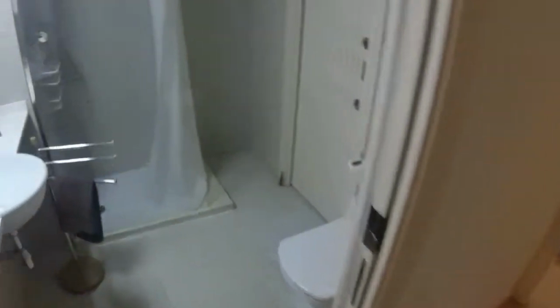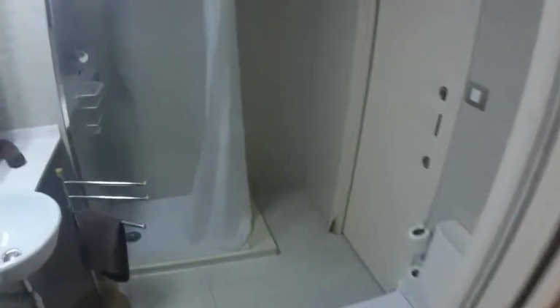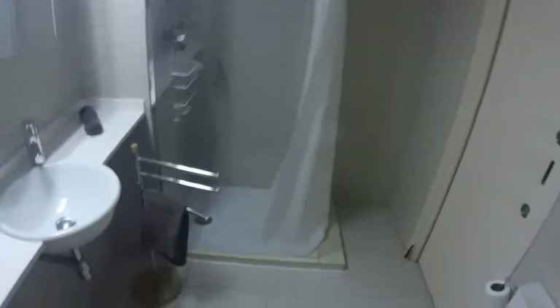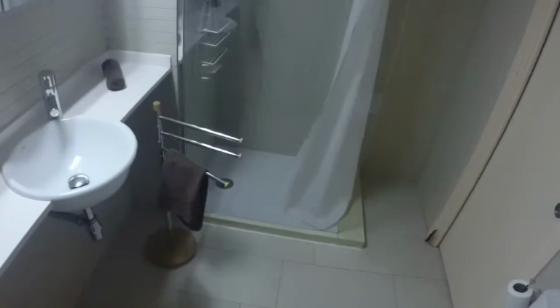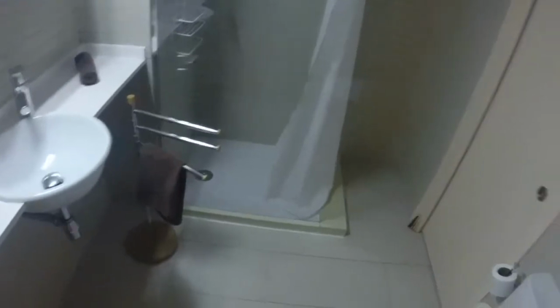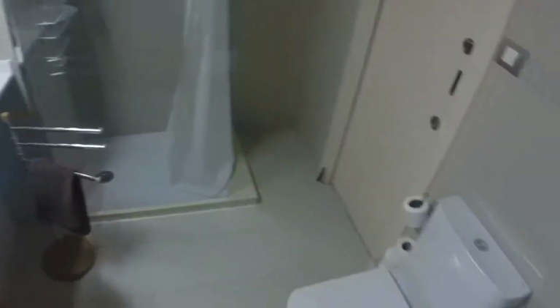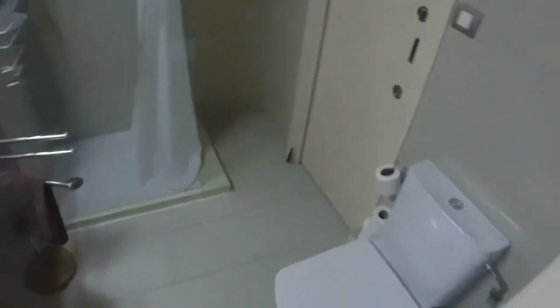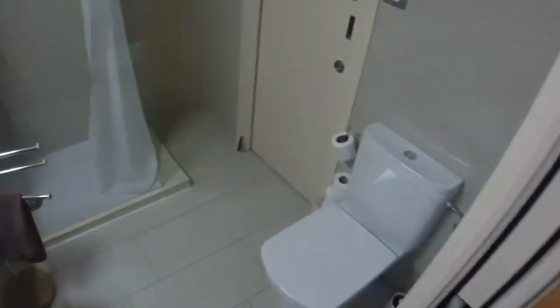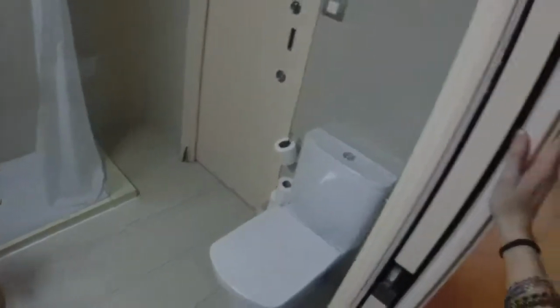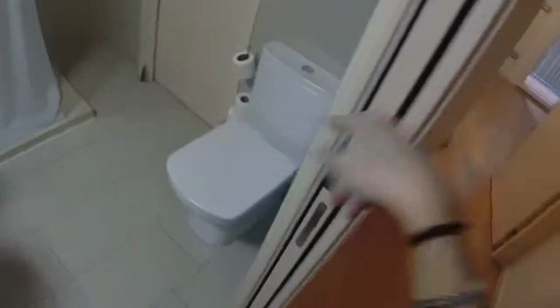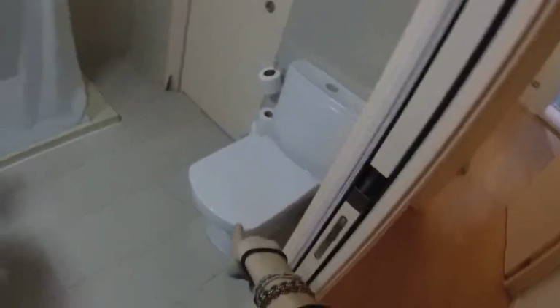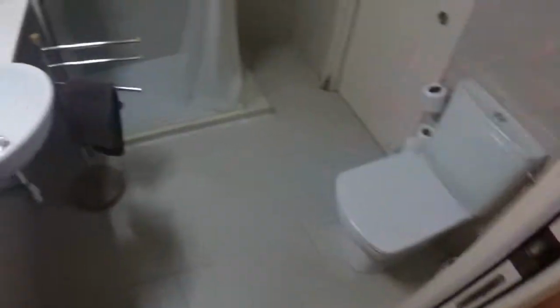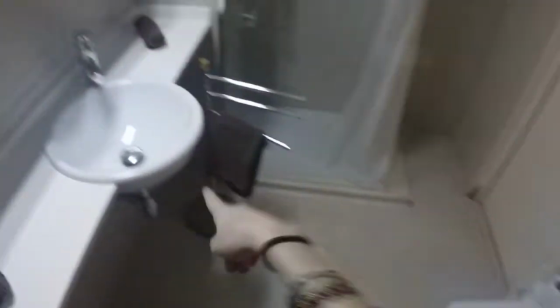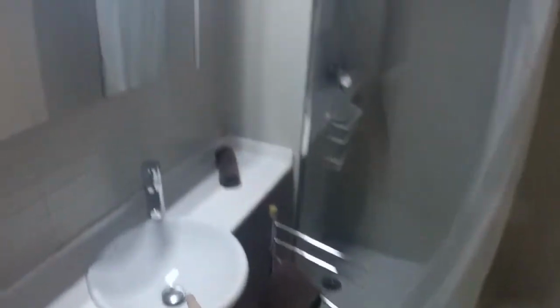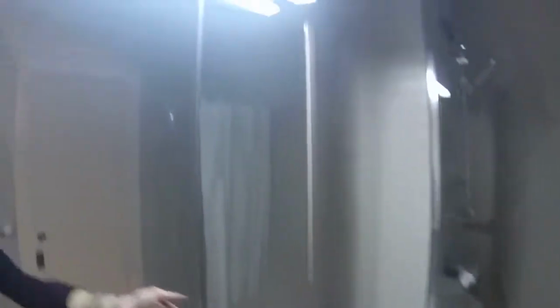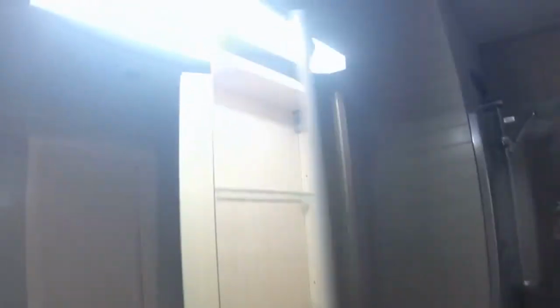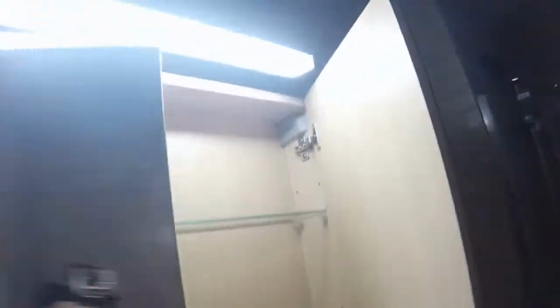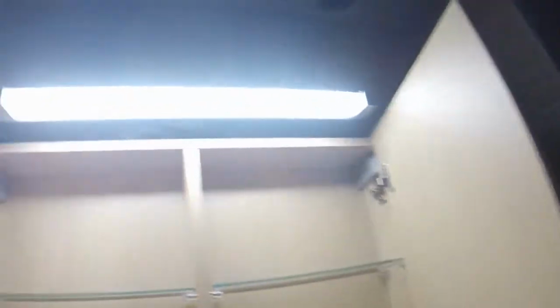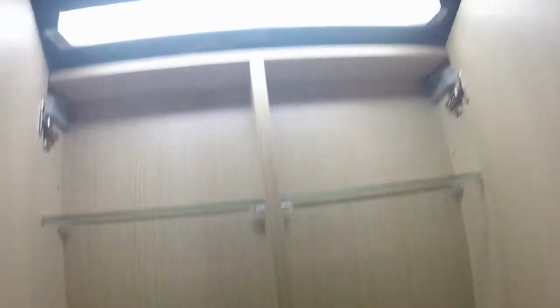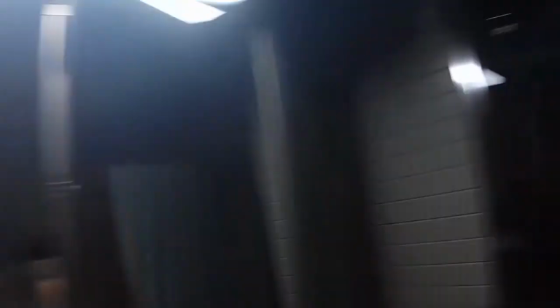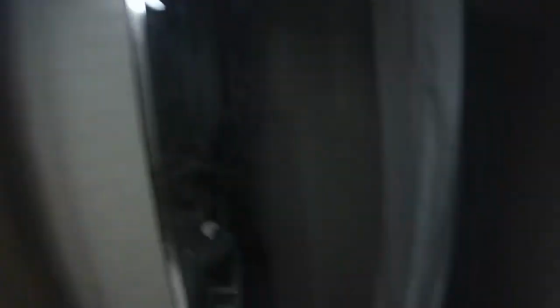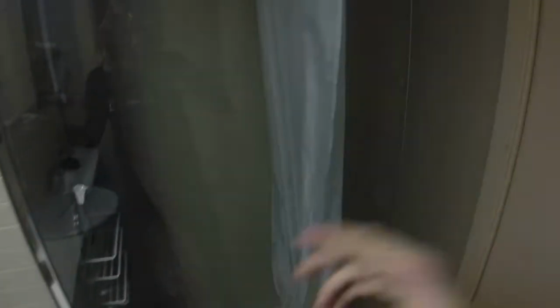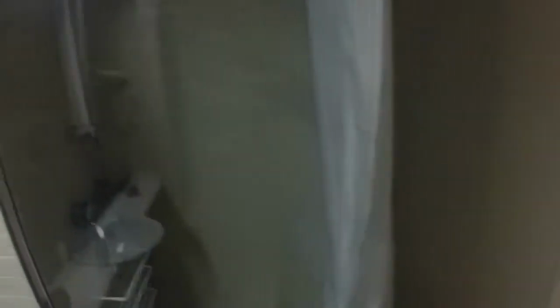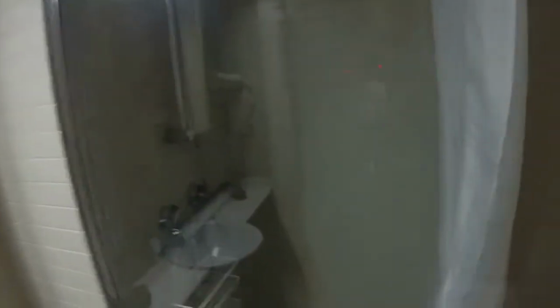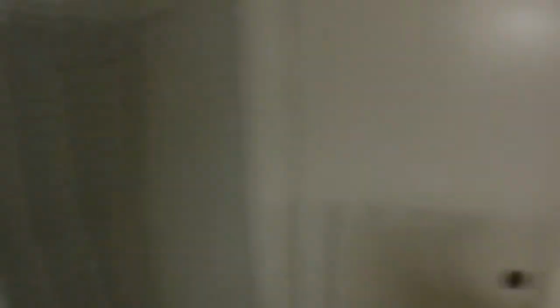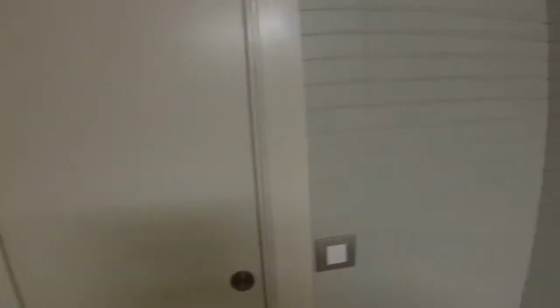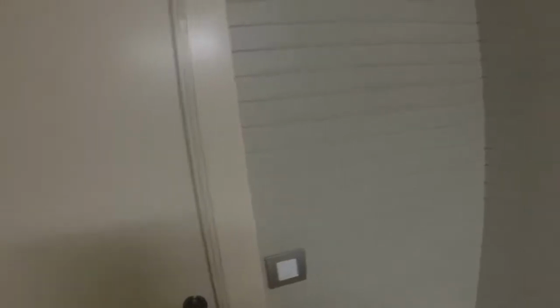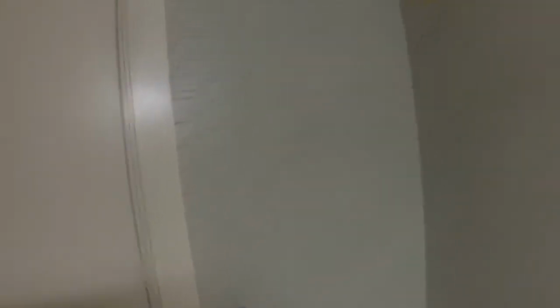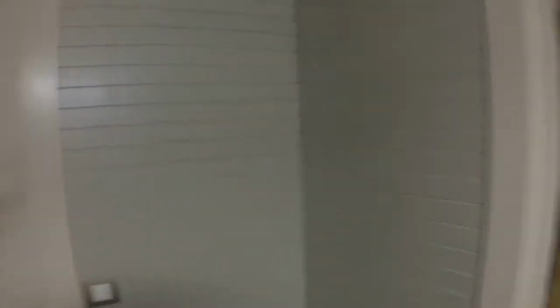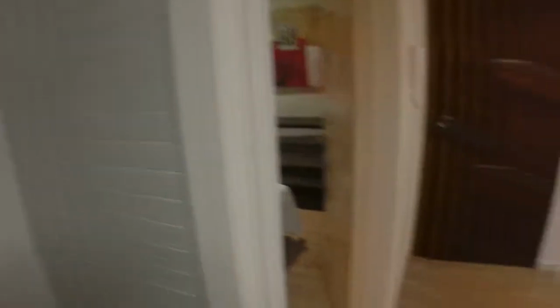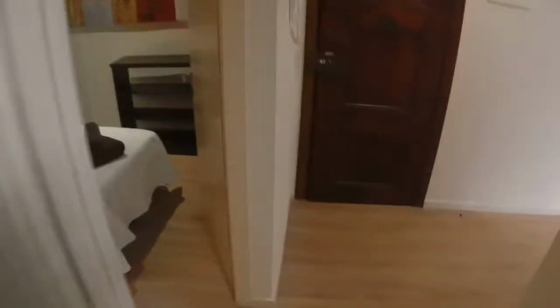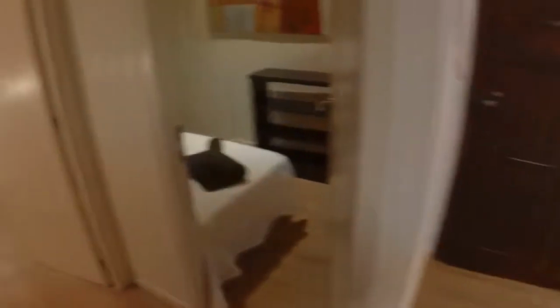That's the bathroom that is really big. You have the toilet, the sink, and some space. You have a nice shower. And you have a door that leads to bedroom number one.